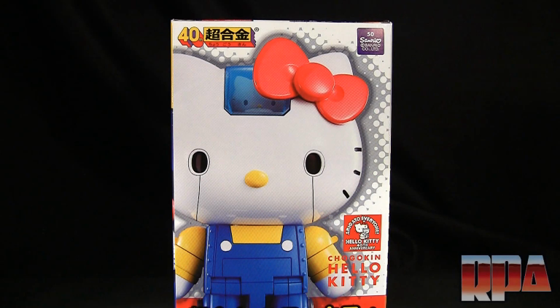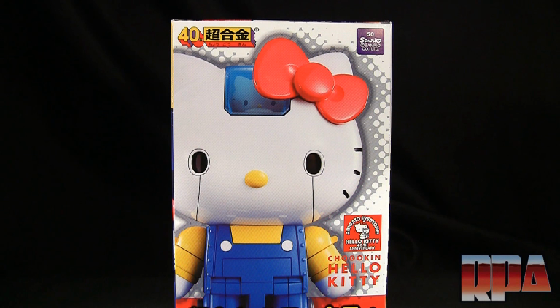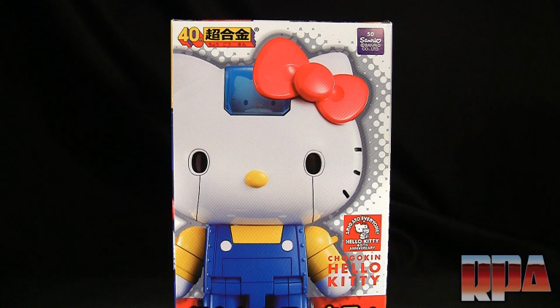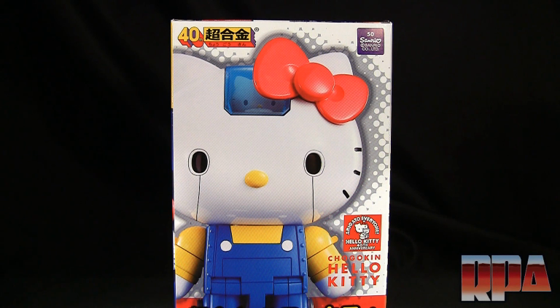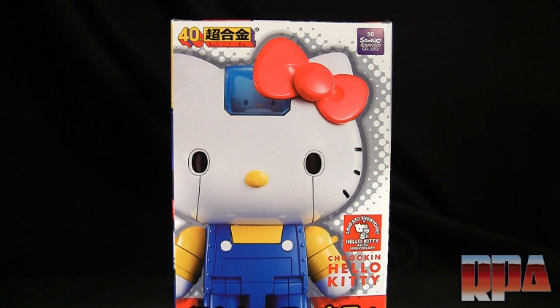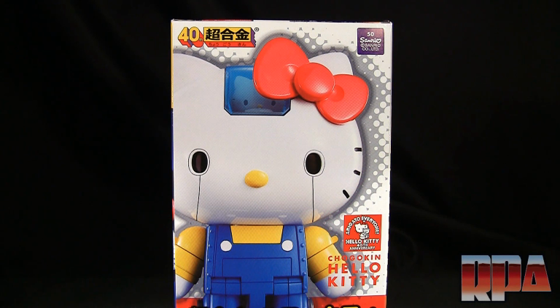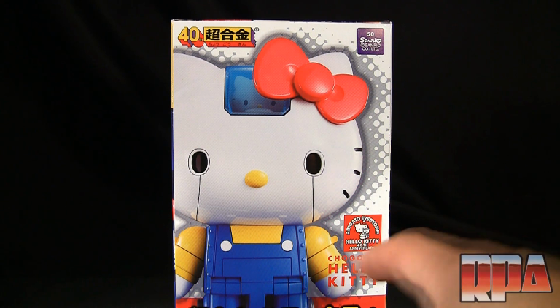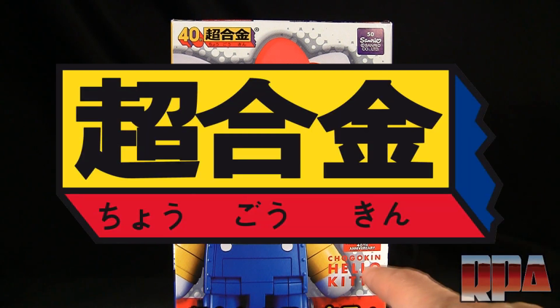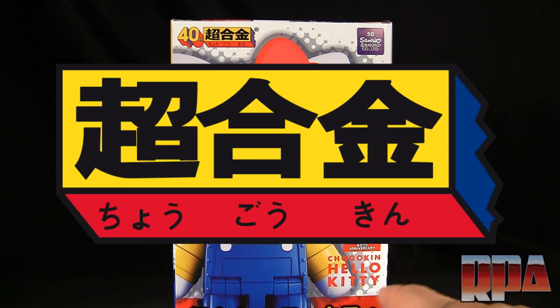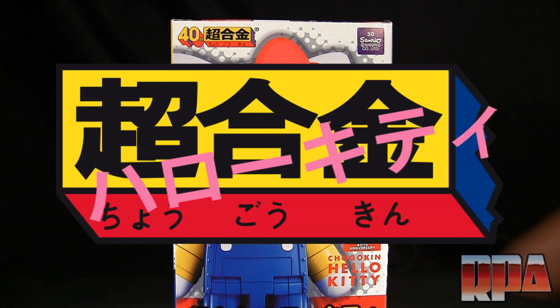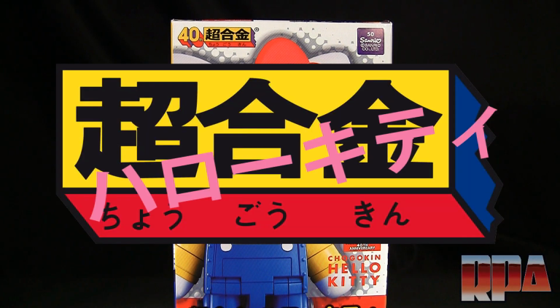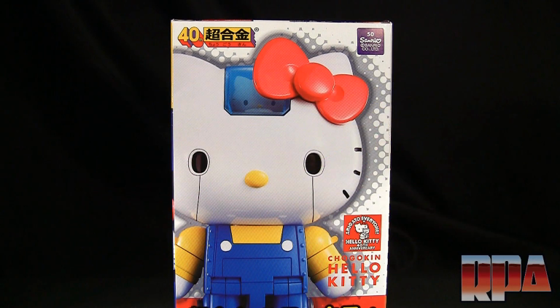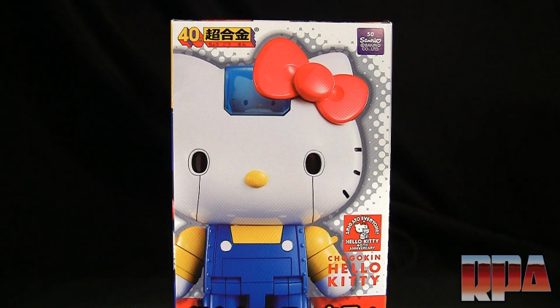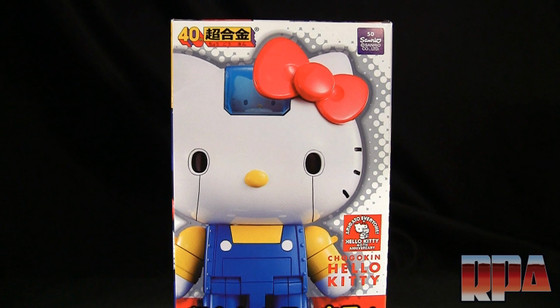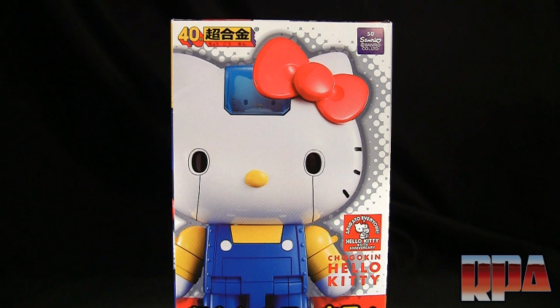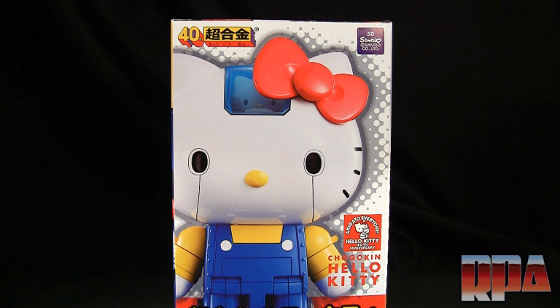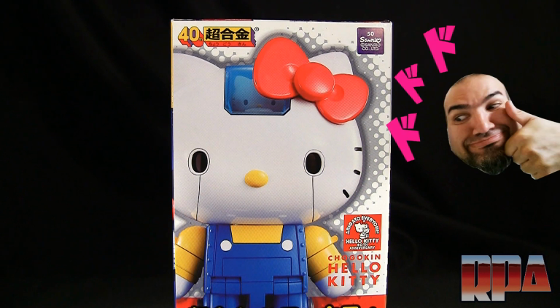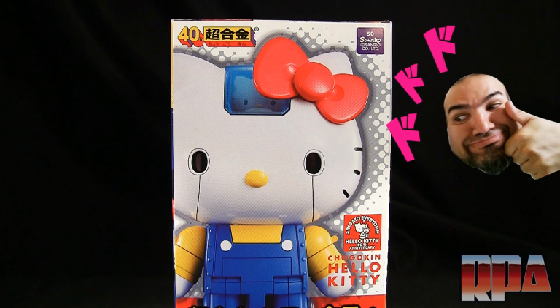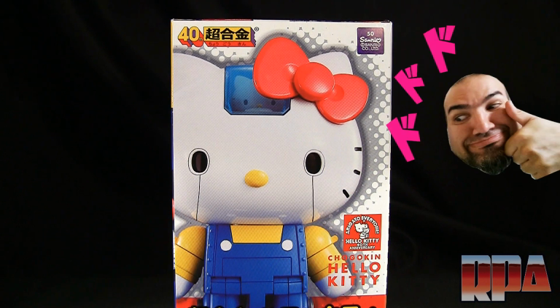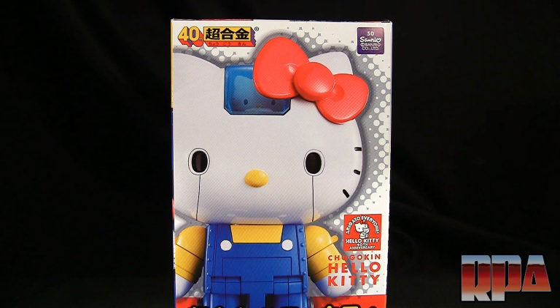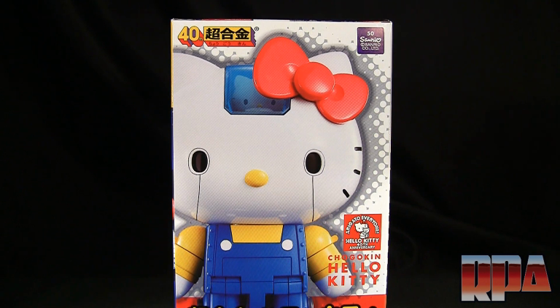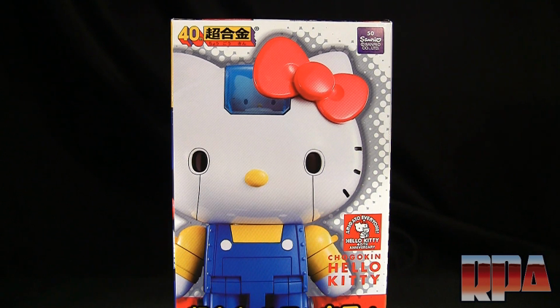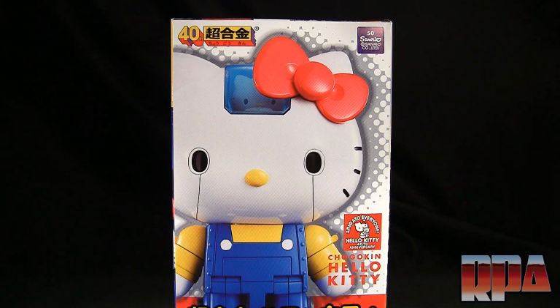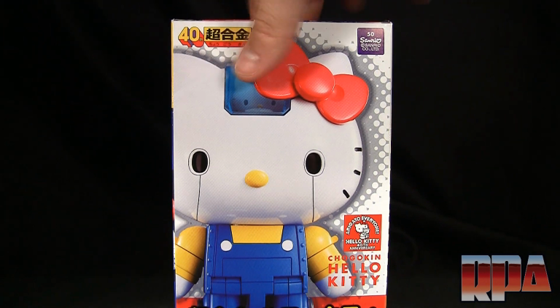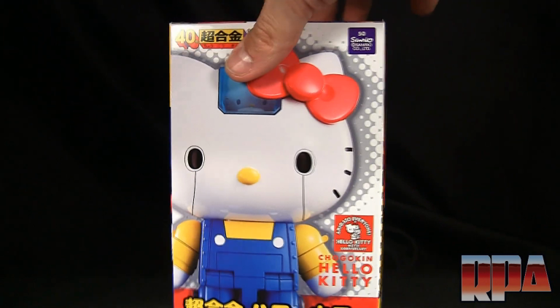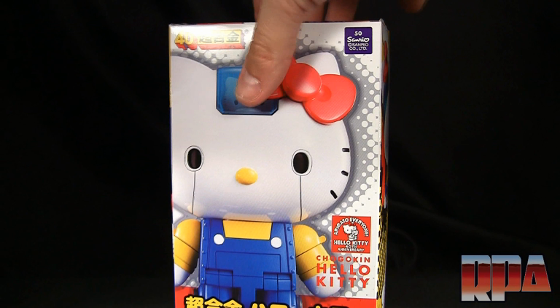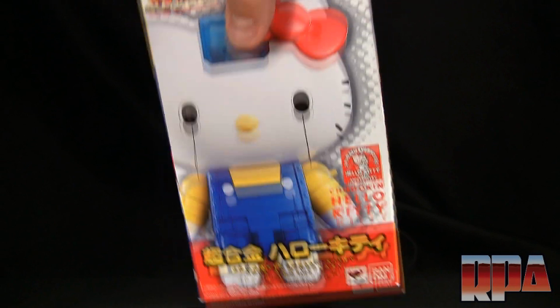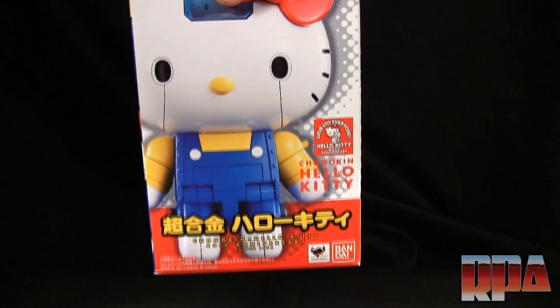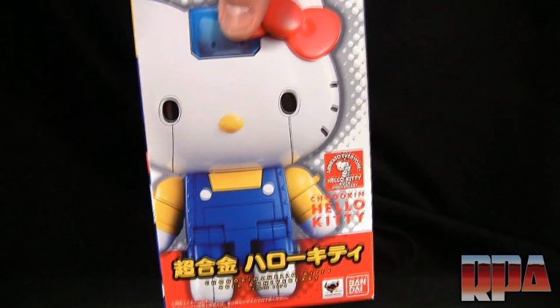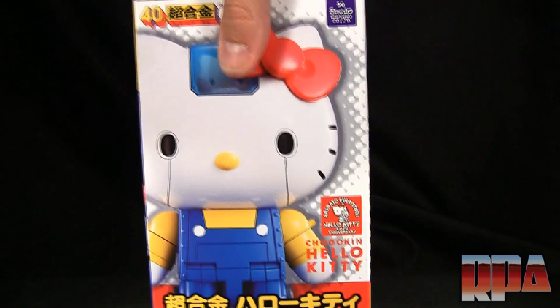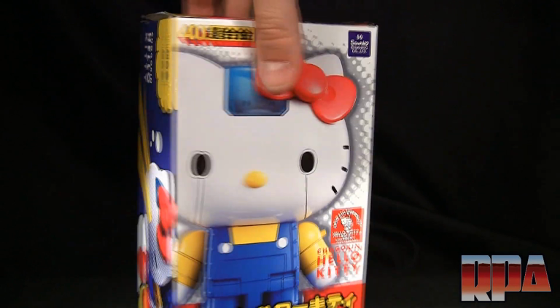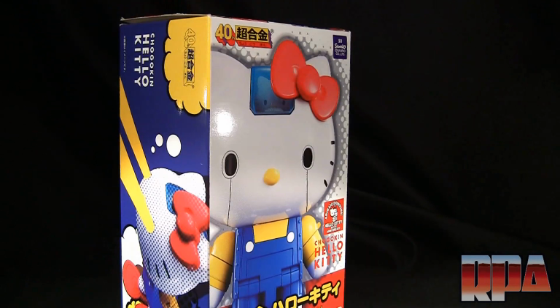What's up guys, it's ChachiPowr here to do a review of the Chogokin Hello Kitty Jumpu voice. This release celebrates her 40th anniversary — can you believe she's 40 years old and still looks like a little baby?